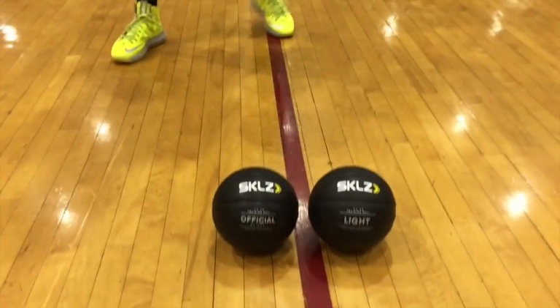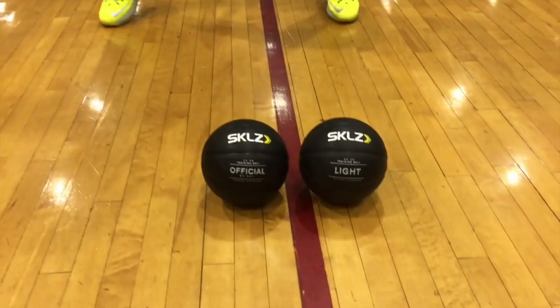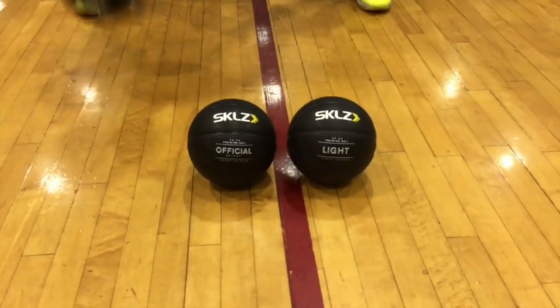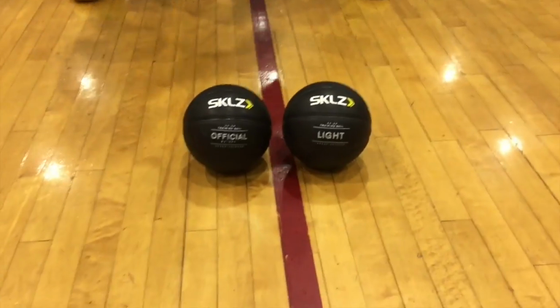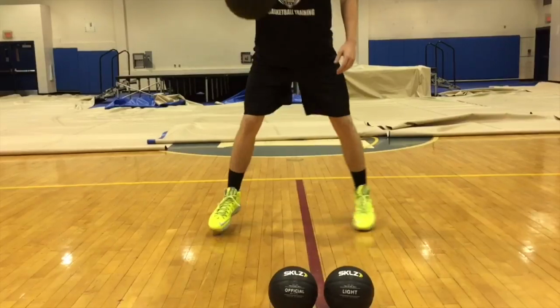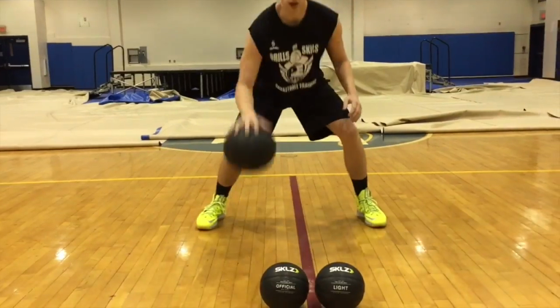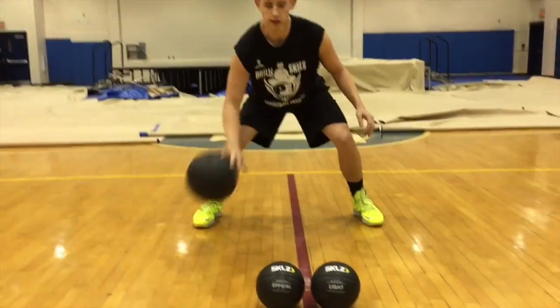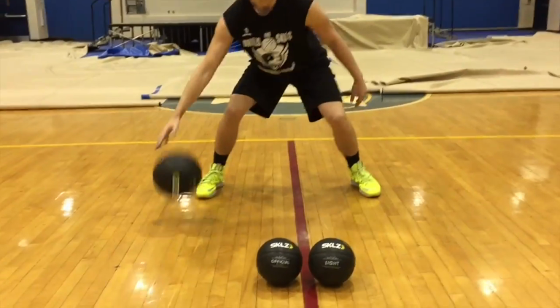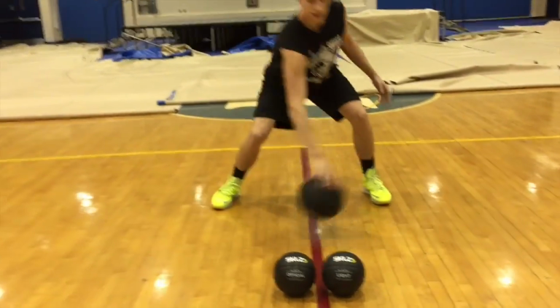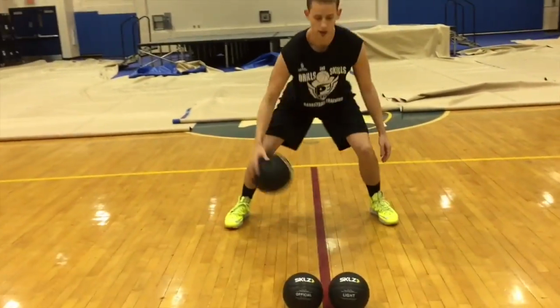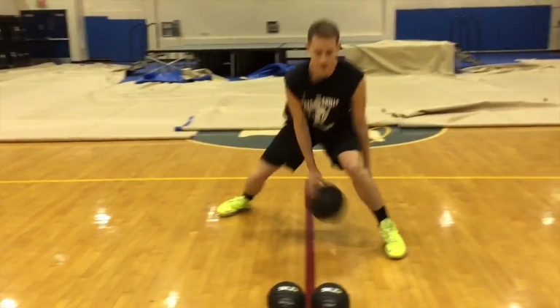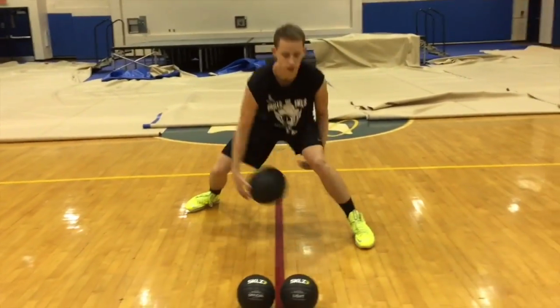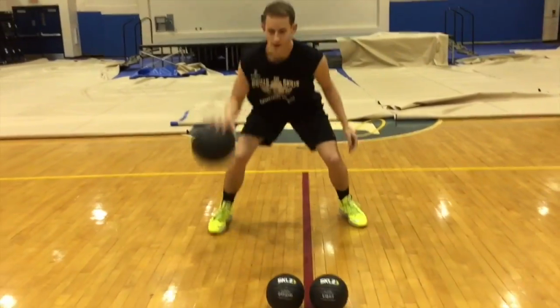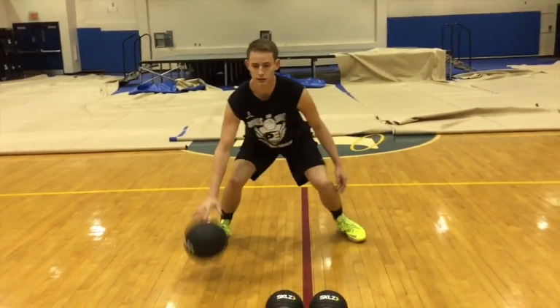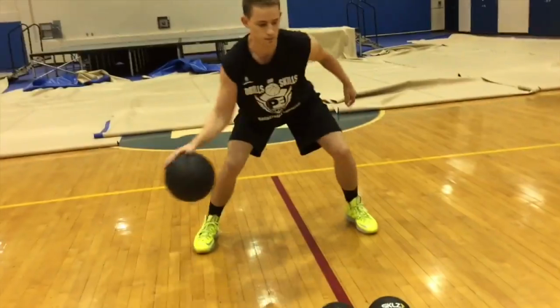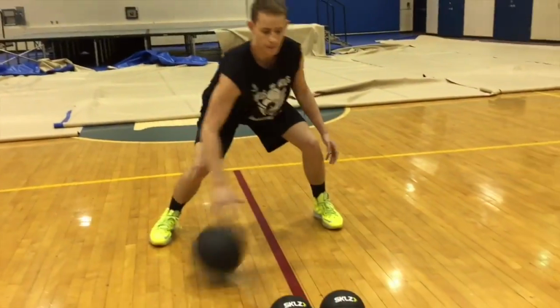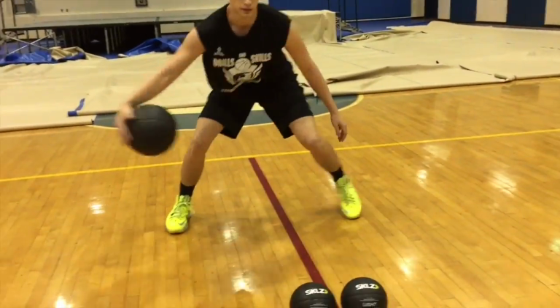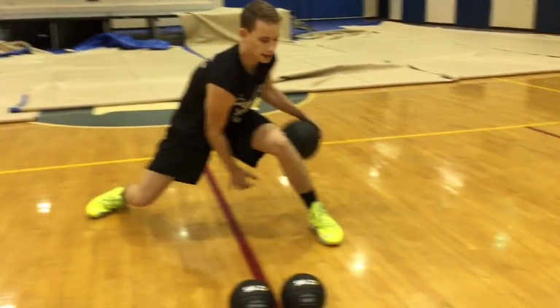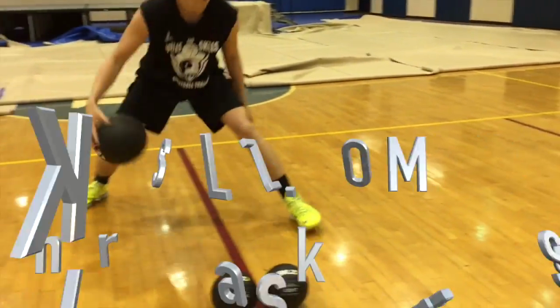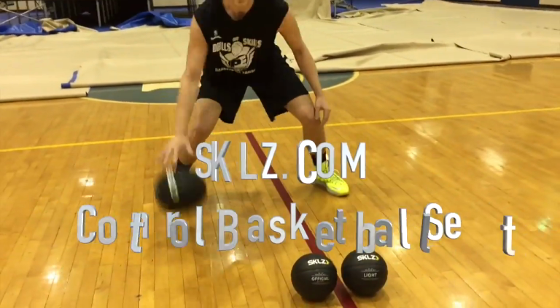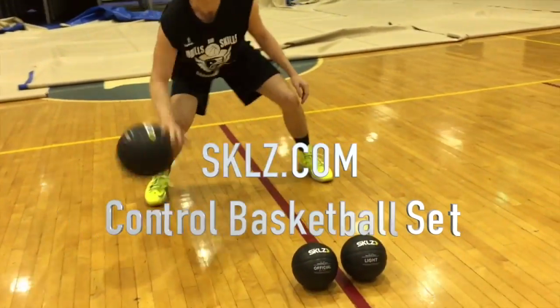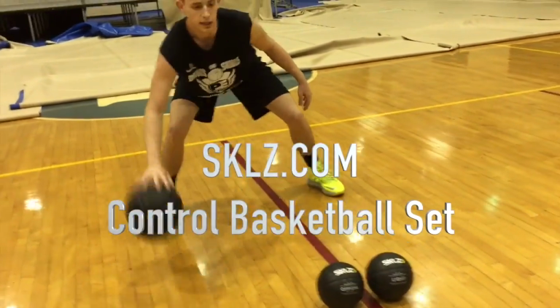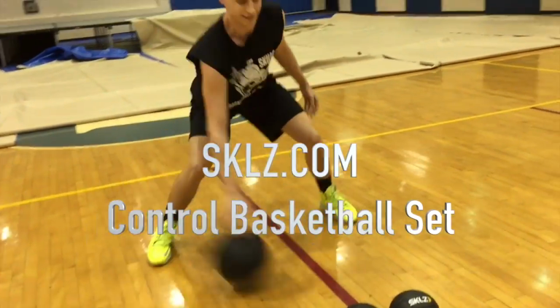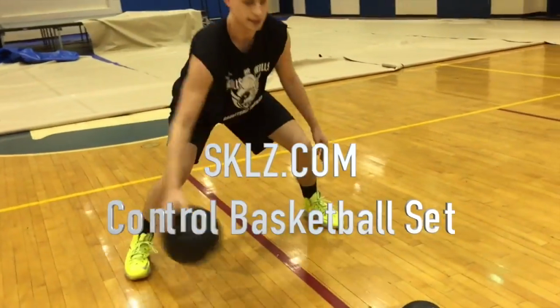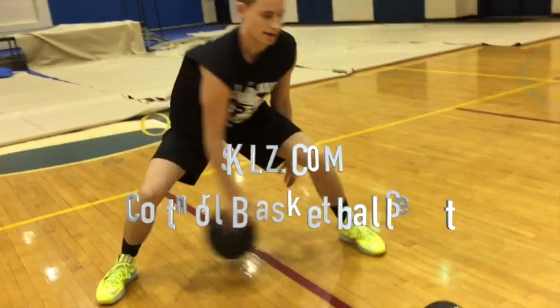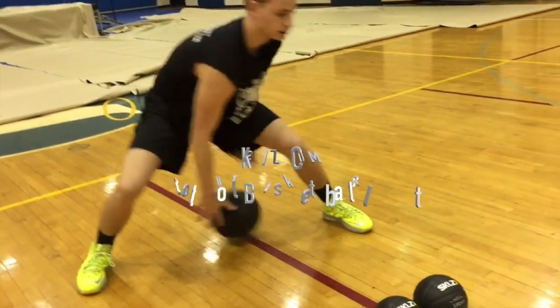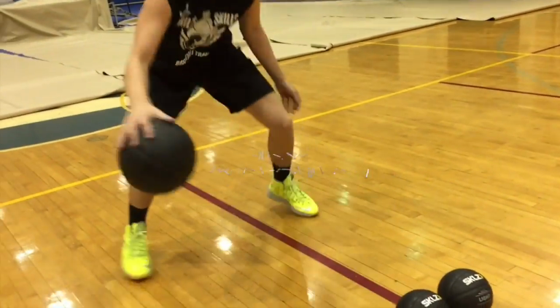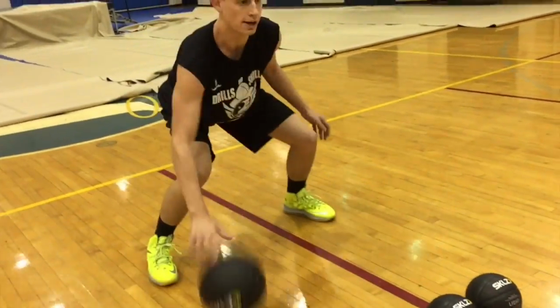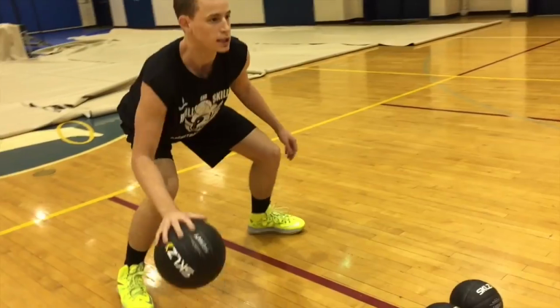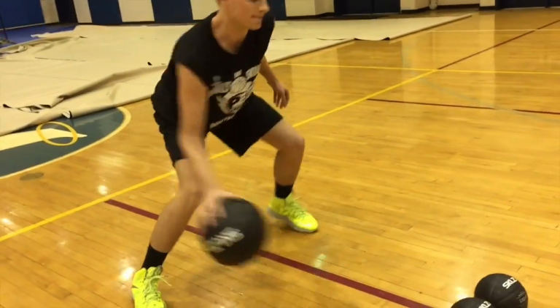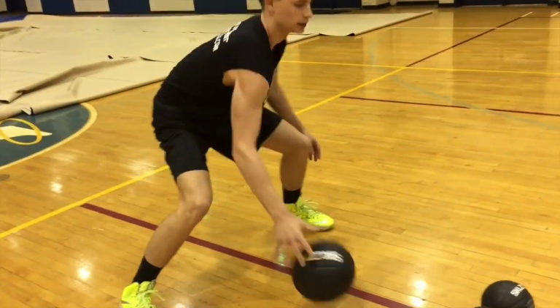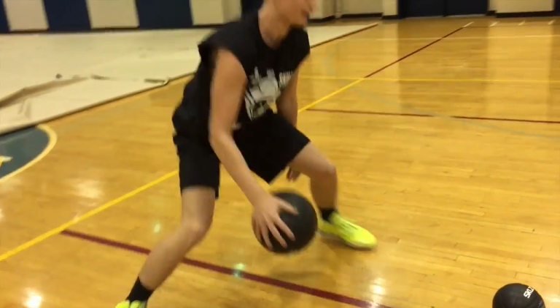Here at Drills and Skills Basketball Training, we continue to try out the skills training equipment. This time we work with the Control Basketball Set — a heavy basketball, light basketball, and official weight basketball.